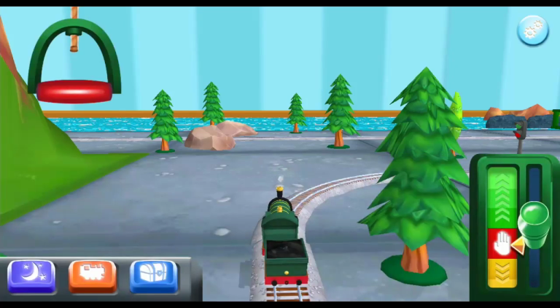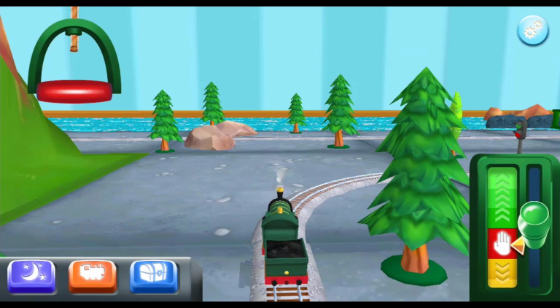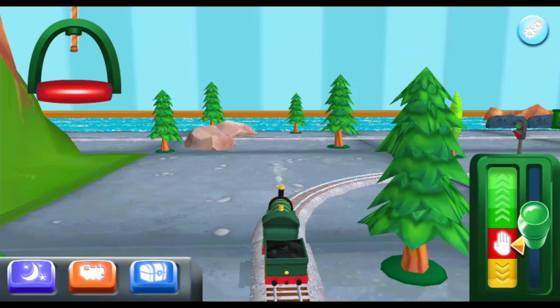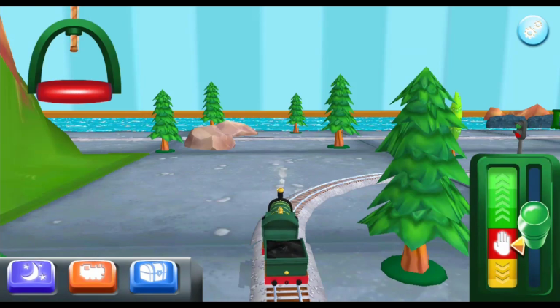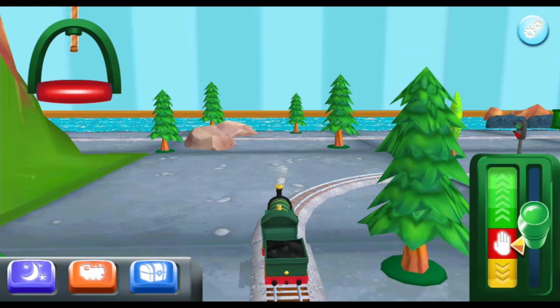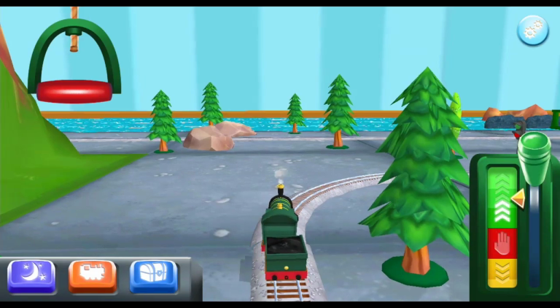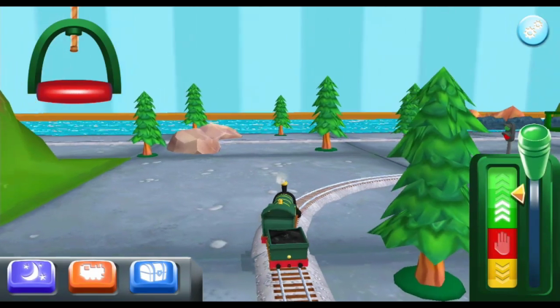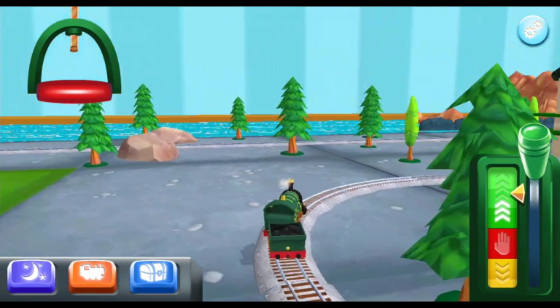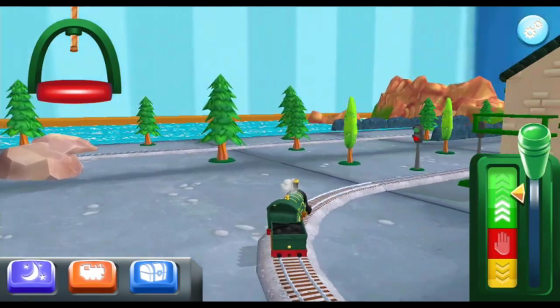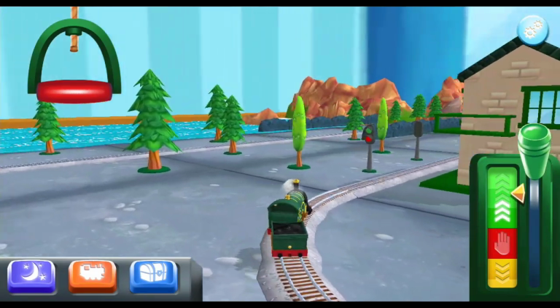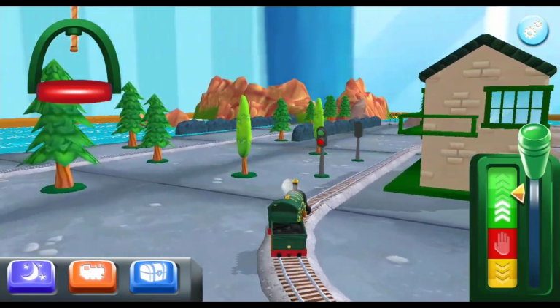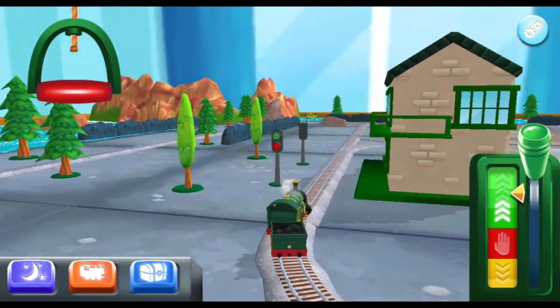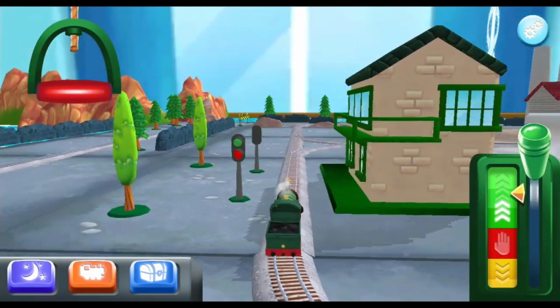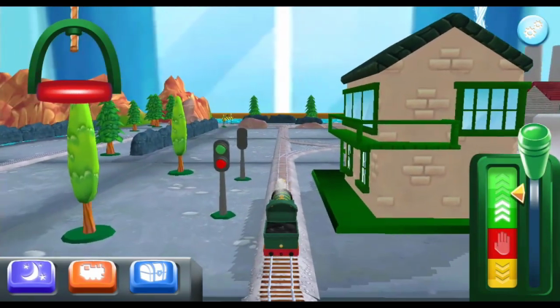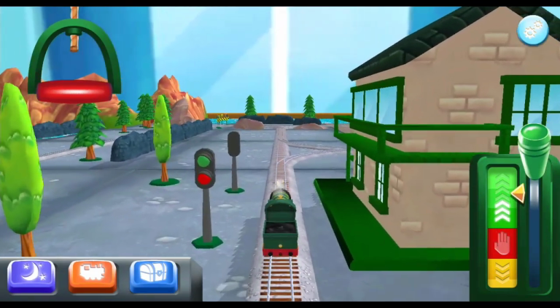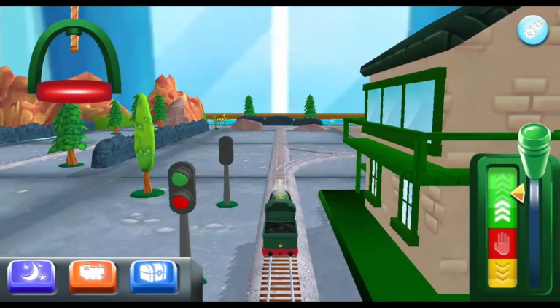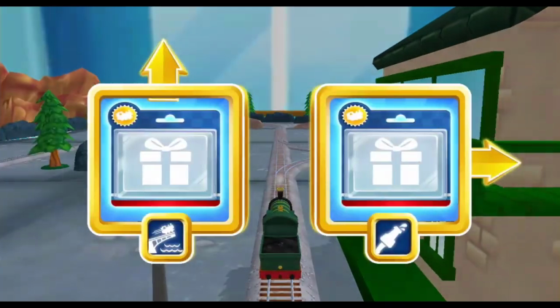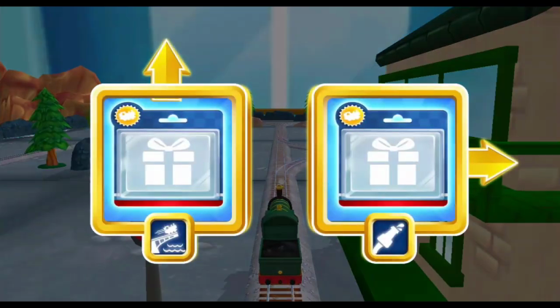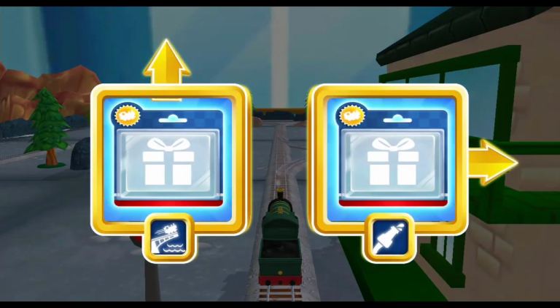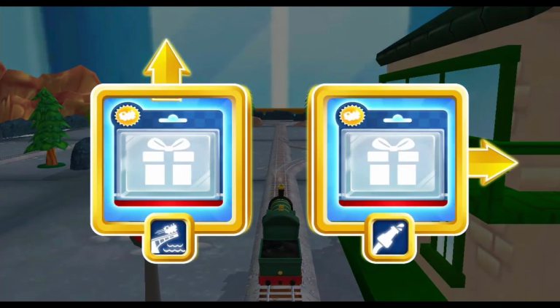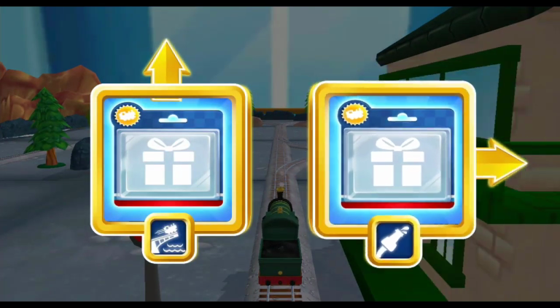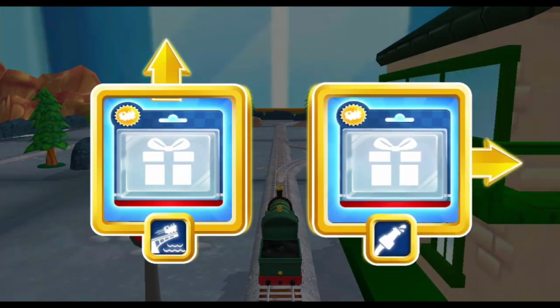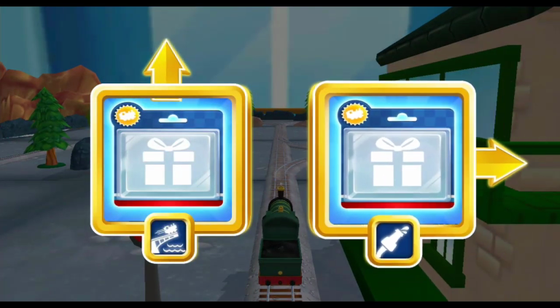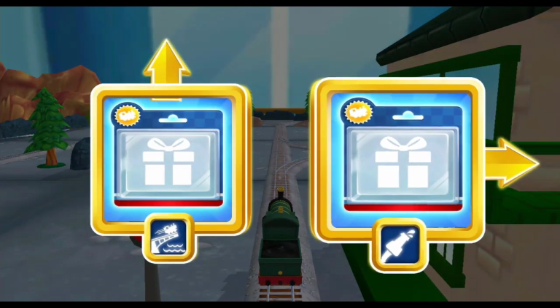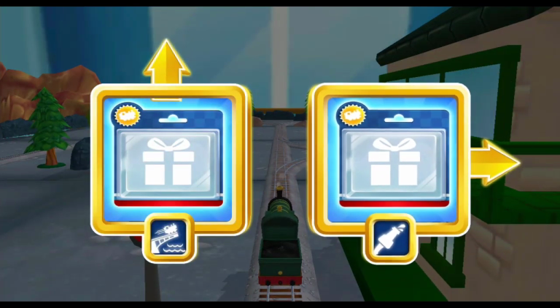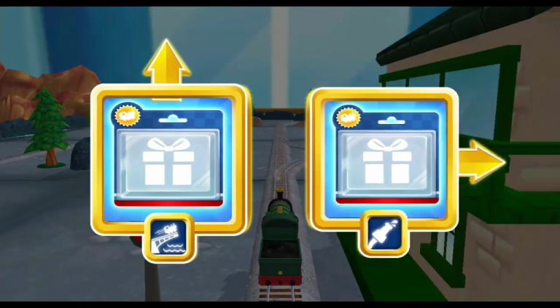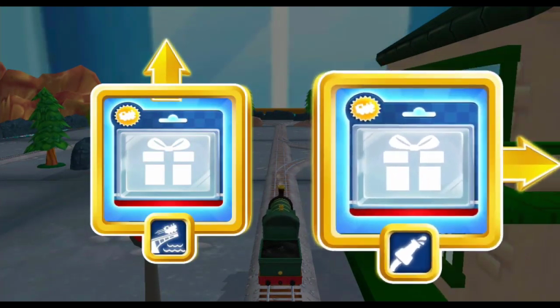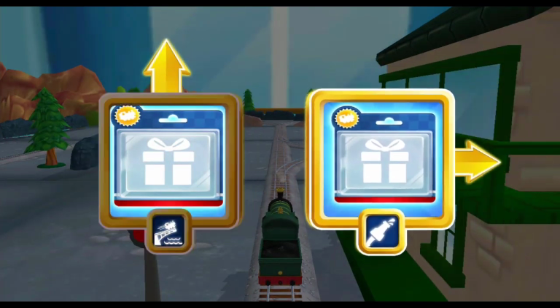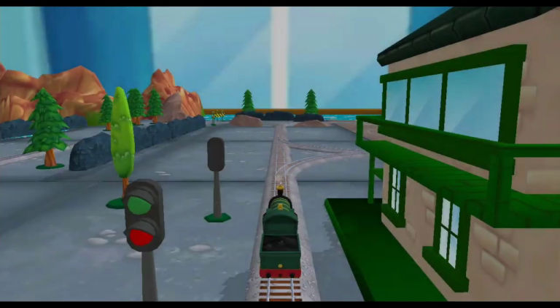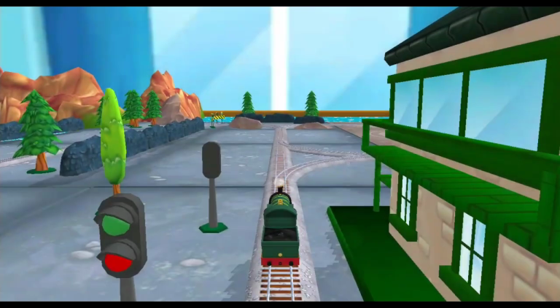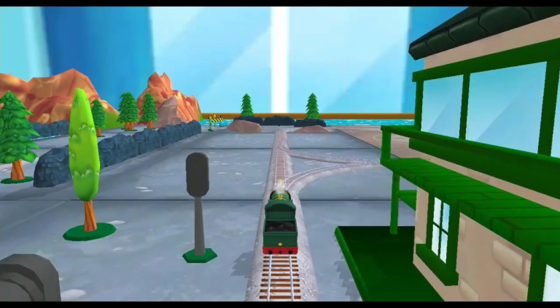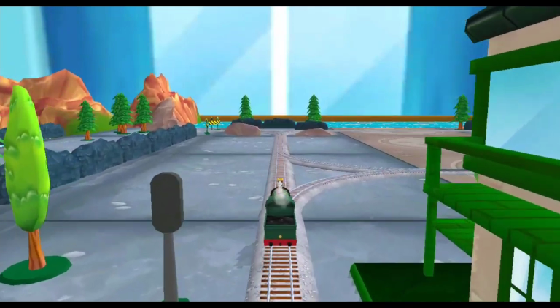Emily! Which way do you want to go? Right leads to the Sodor Steamworks. Let's go to the big bridge!